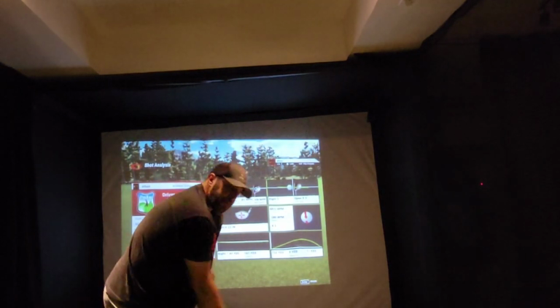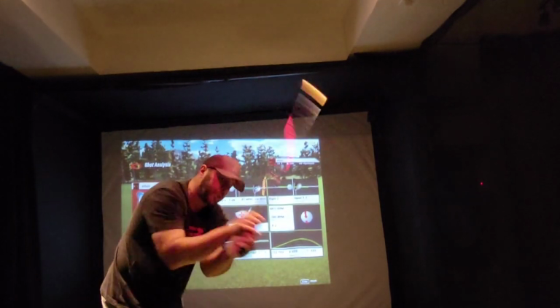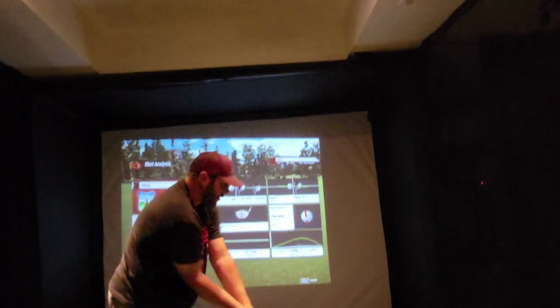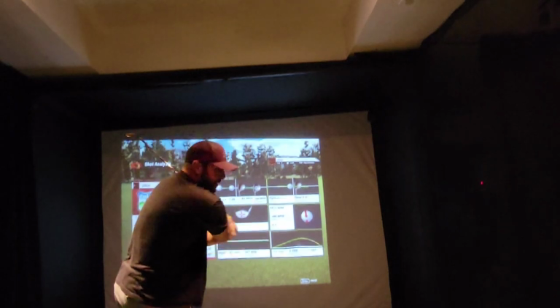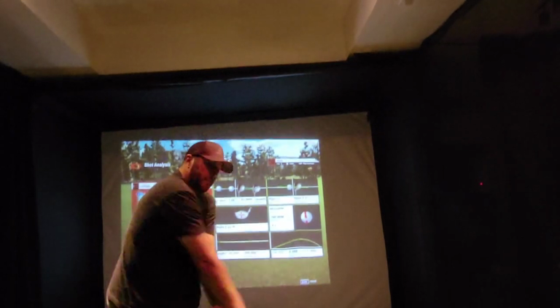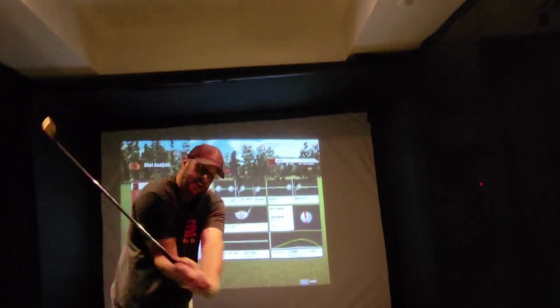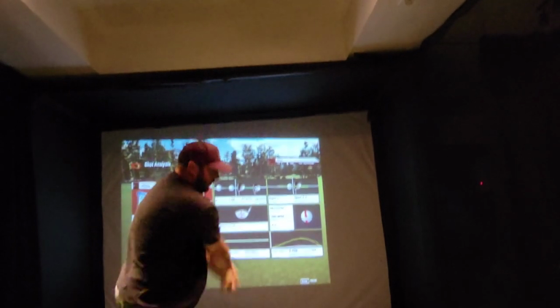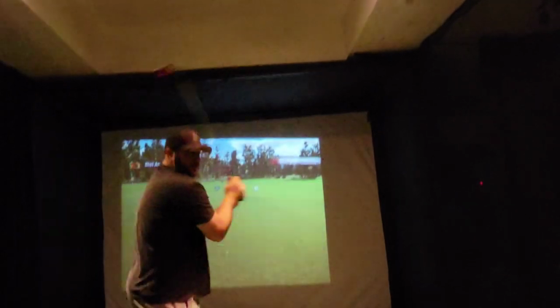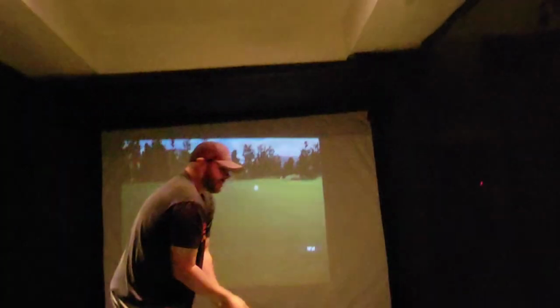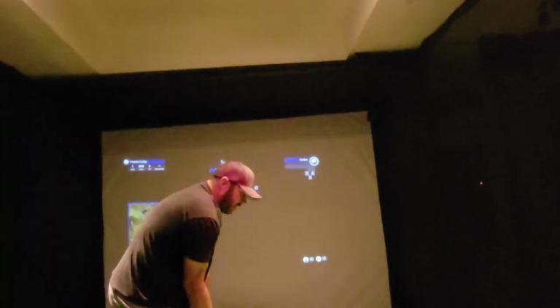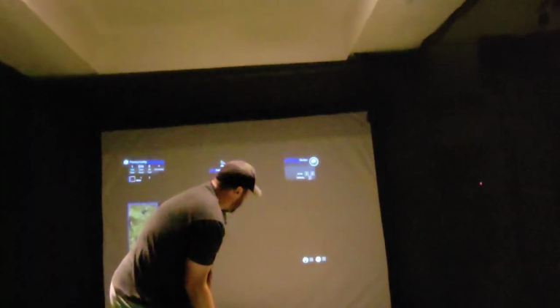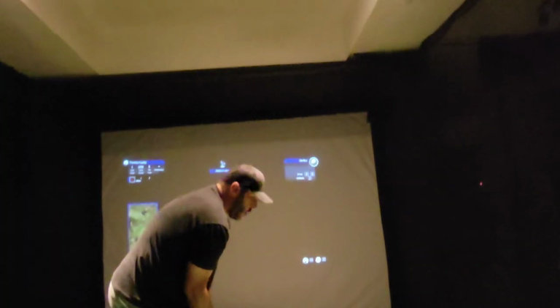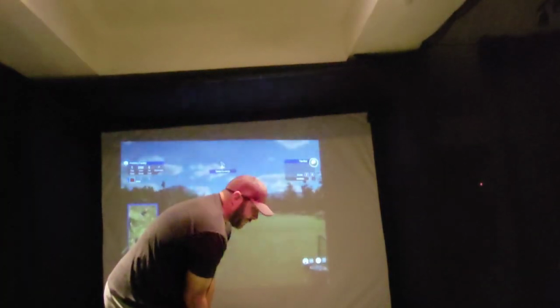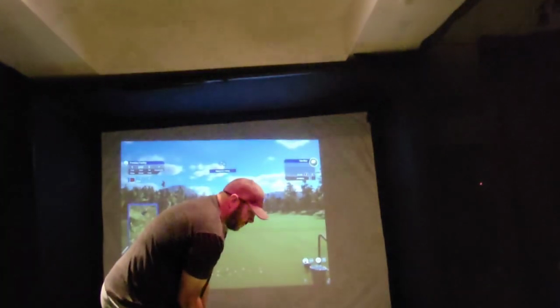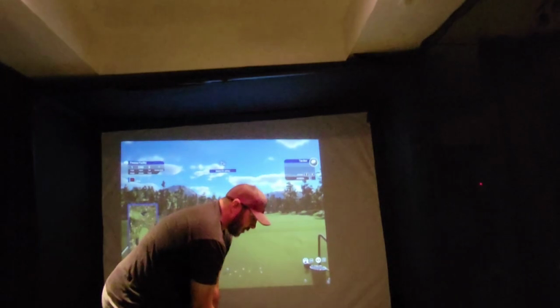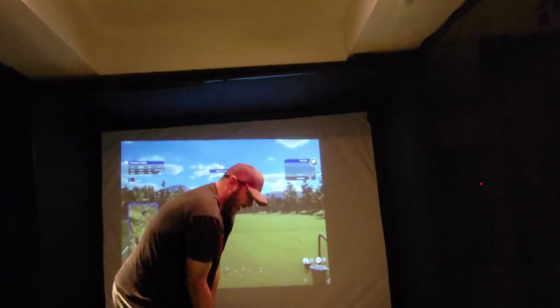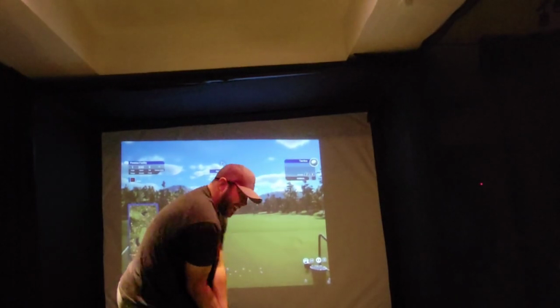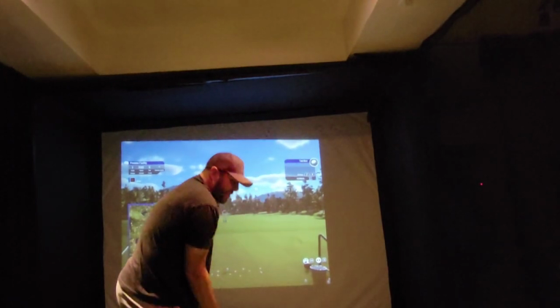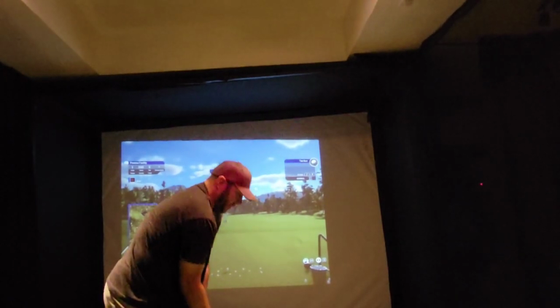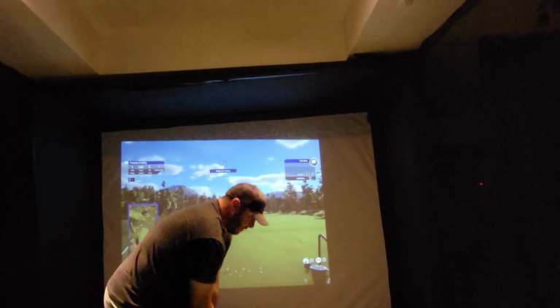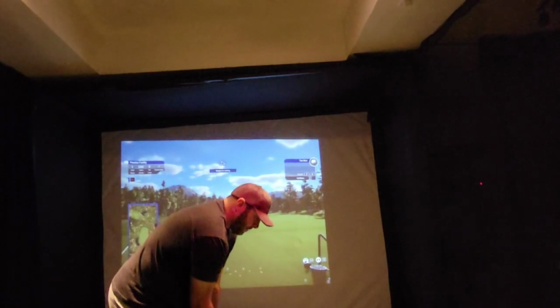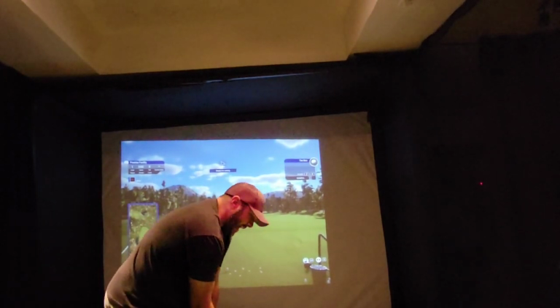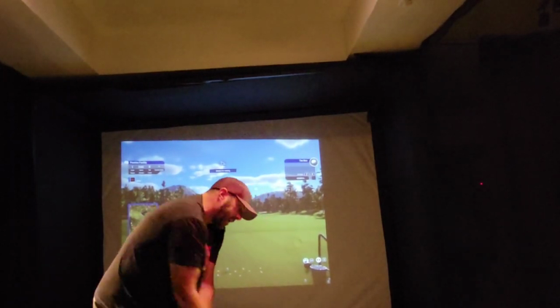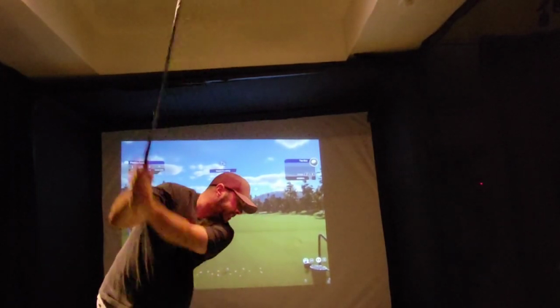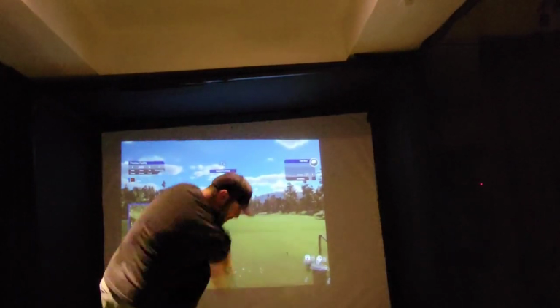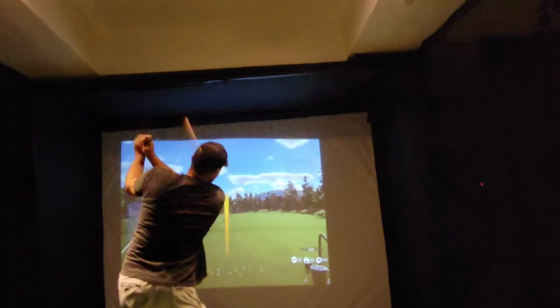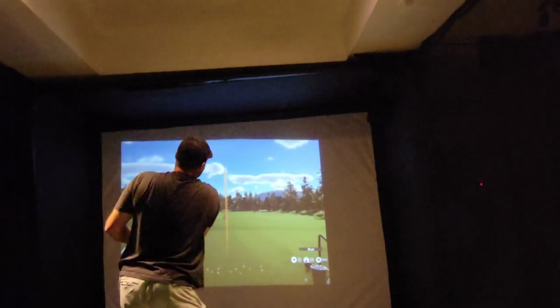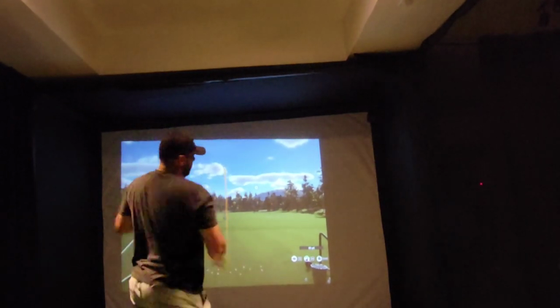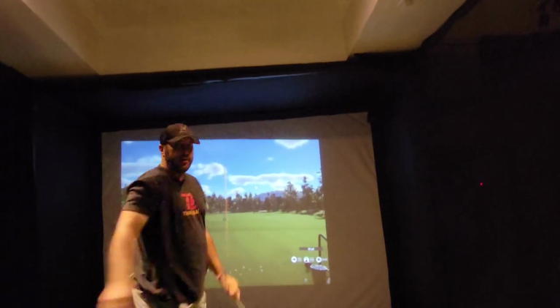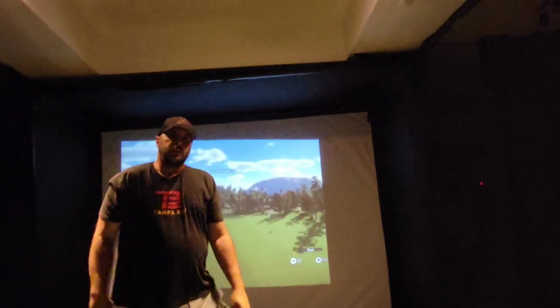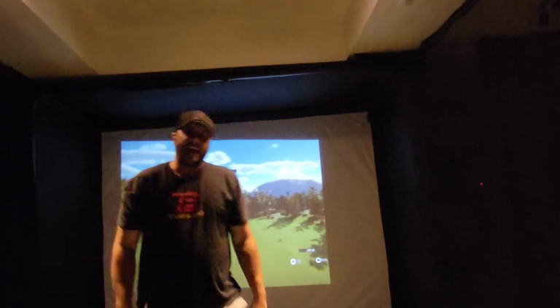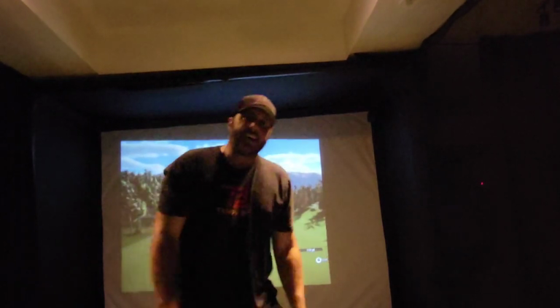At impact, we're having loose wrists. We're letting the club flow so we can smash the golf ball with firm fingers. At impact, own that moment. That's it.